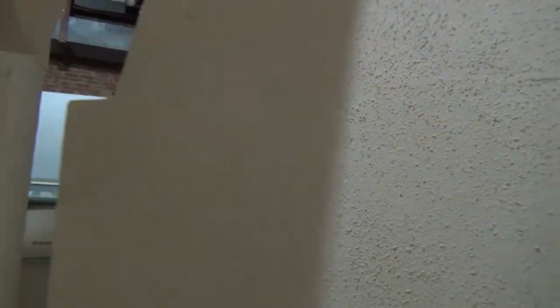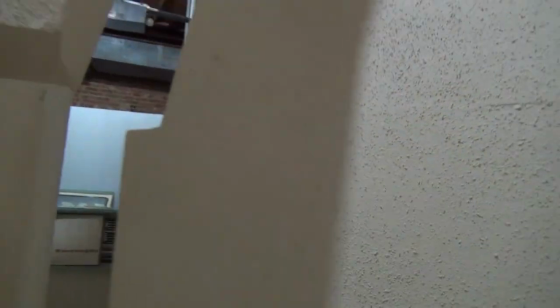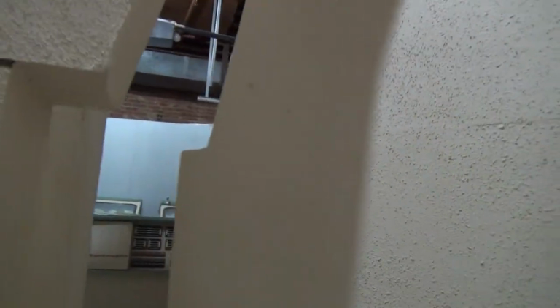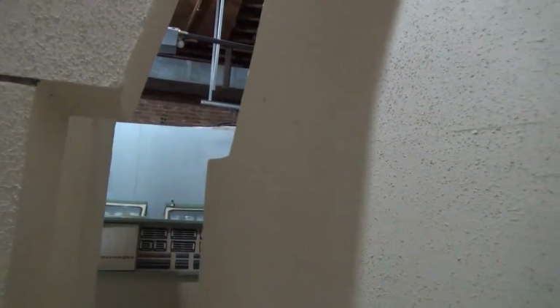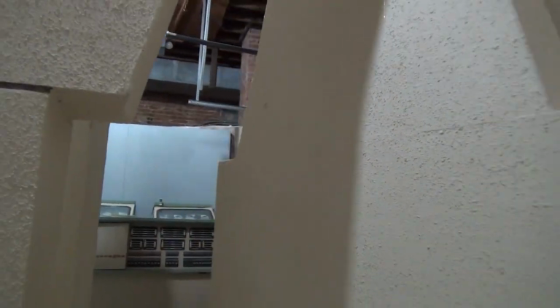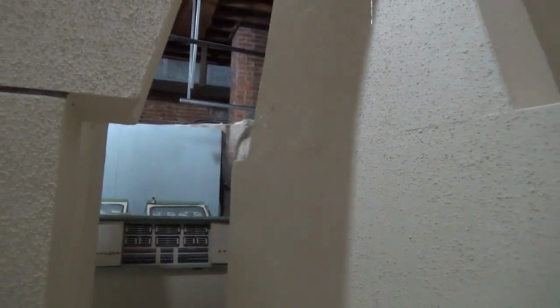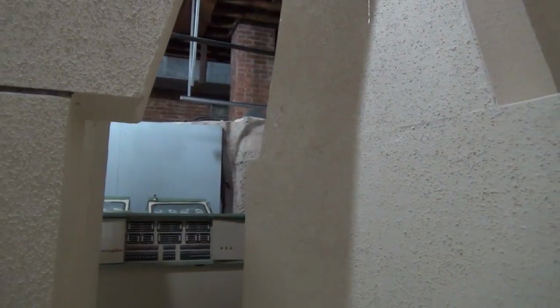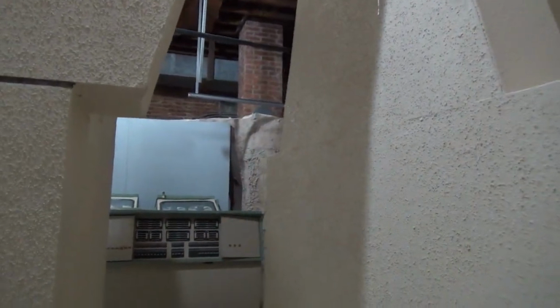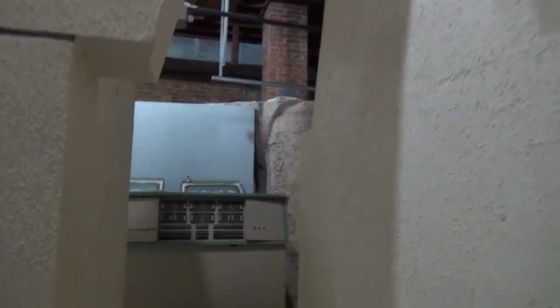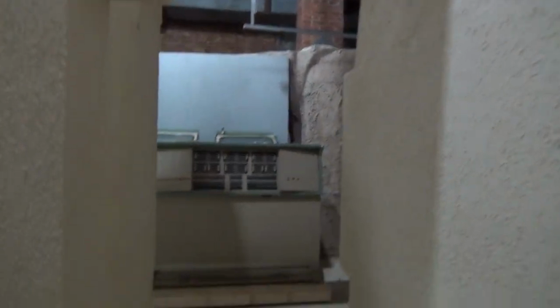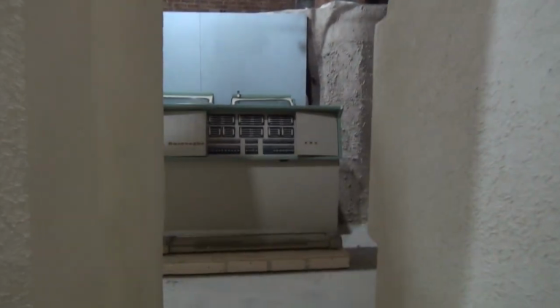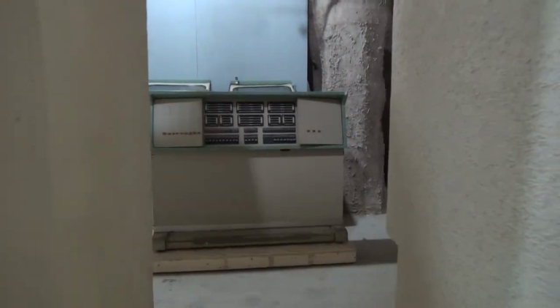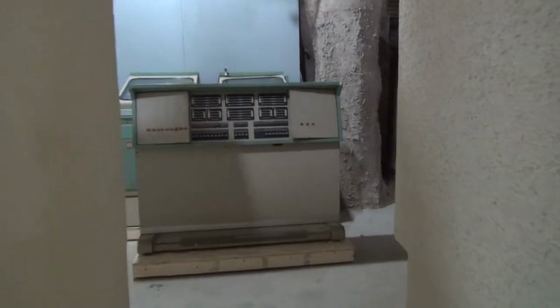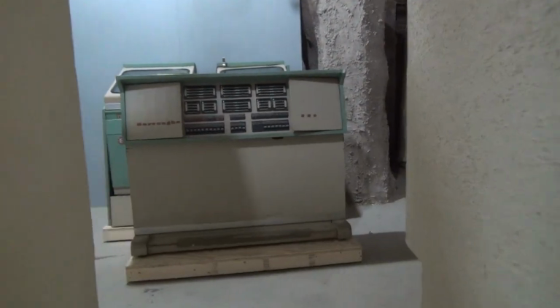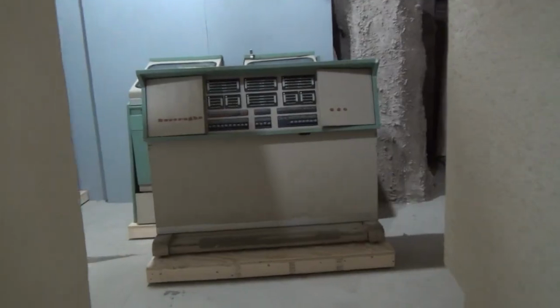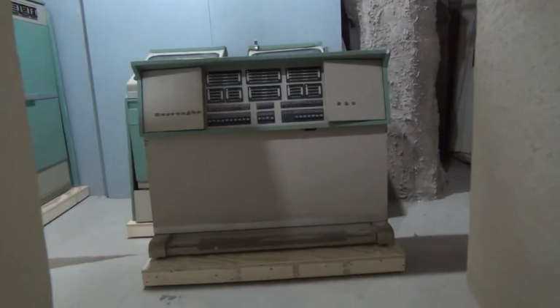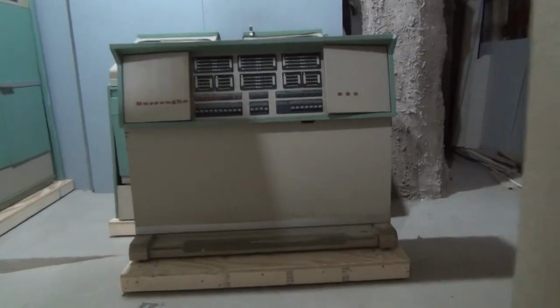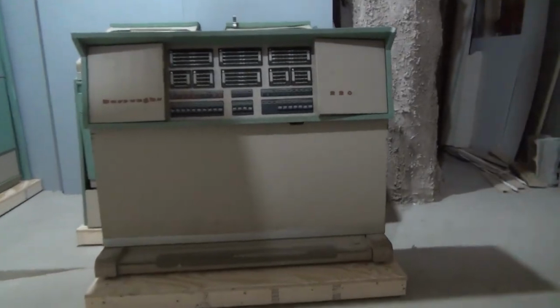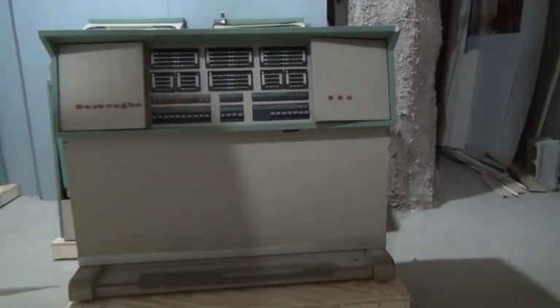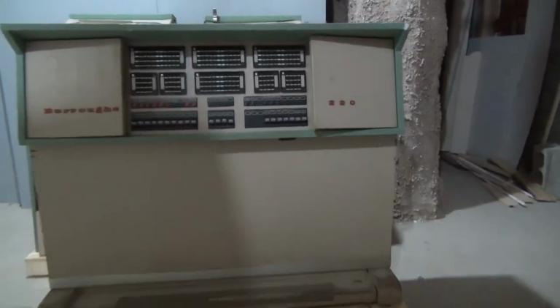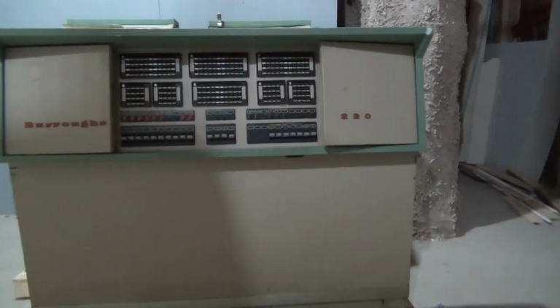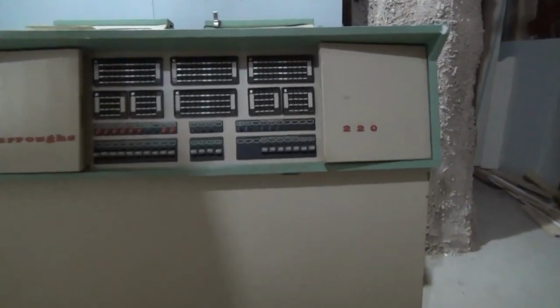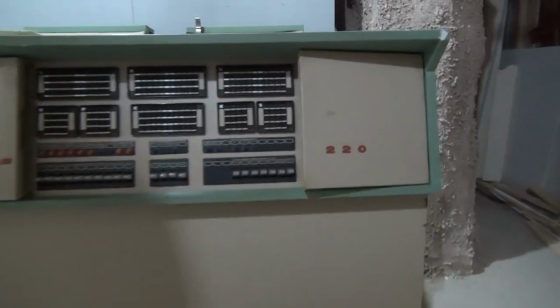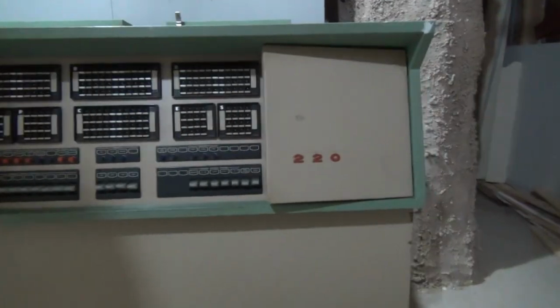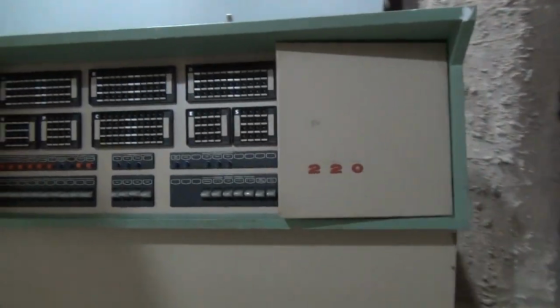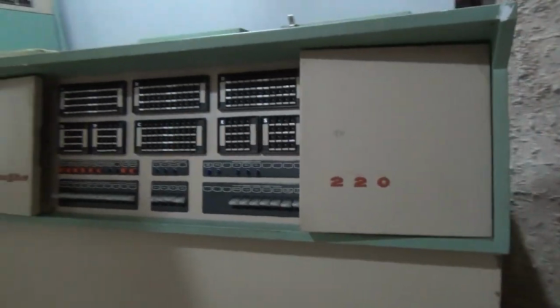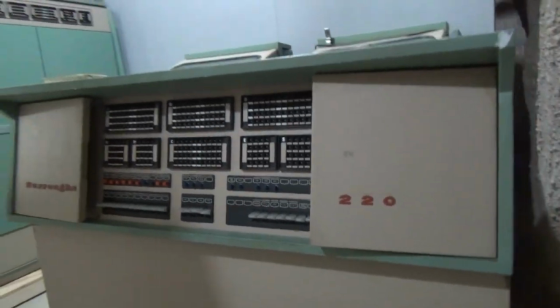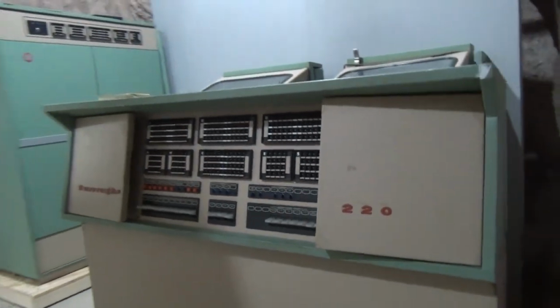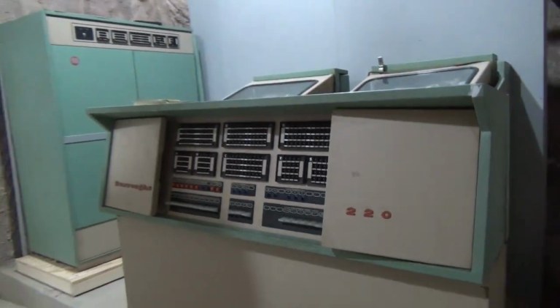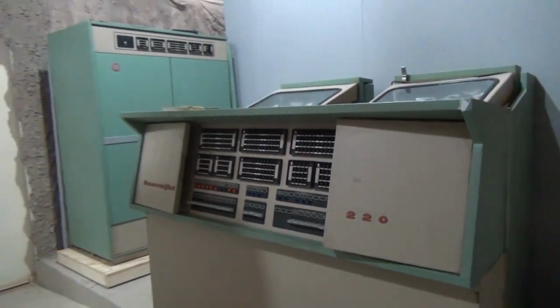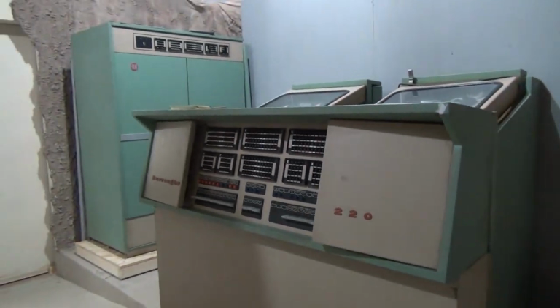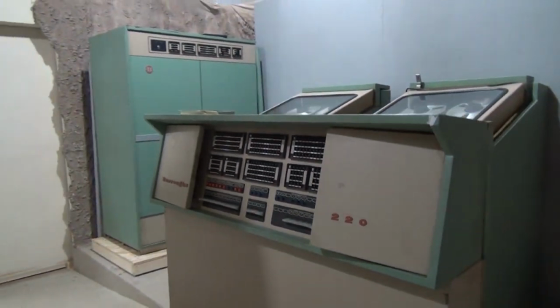There are a couple more things in my collection. Here's a Burroughs 220 control console, like those seen in various alien sets and even in the Jupiter II engine room.